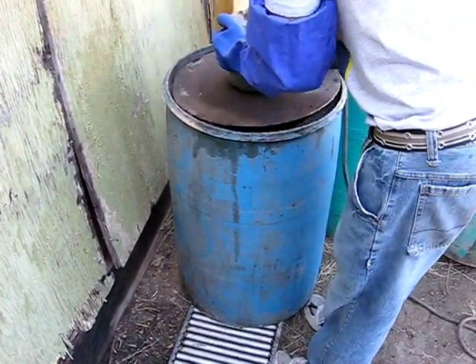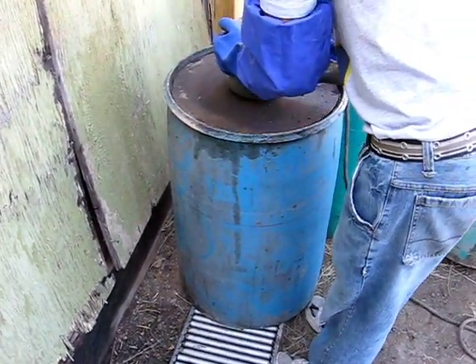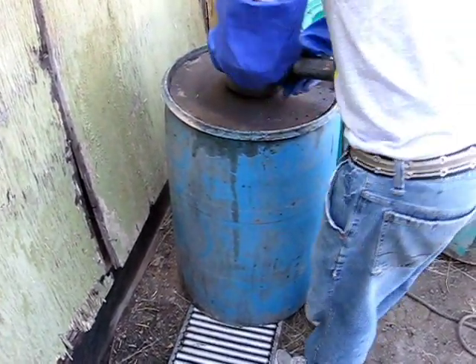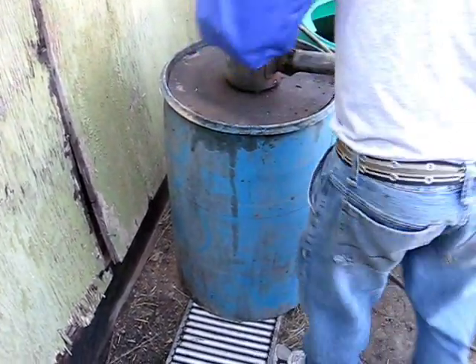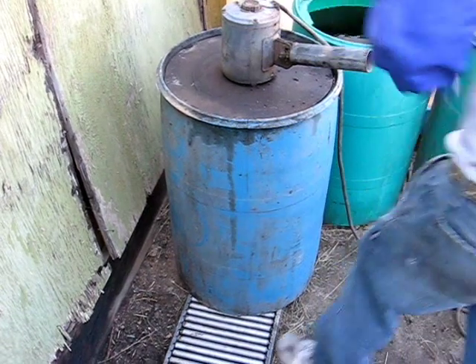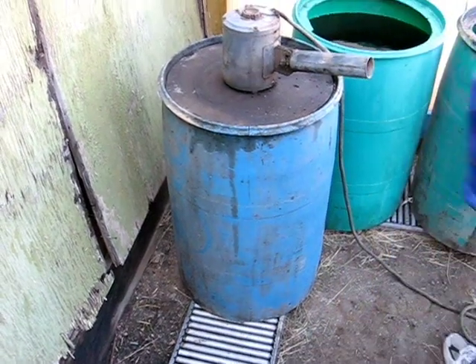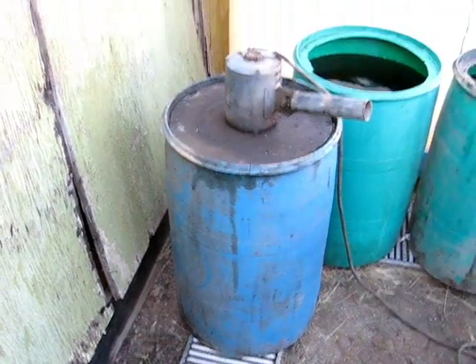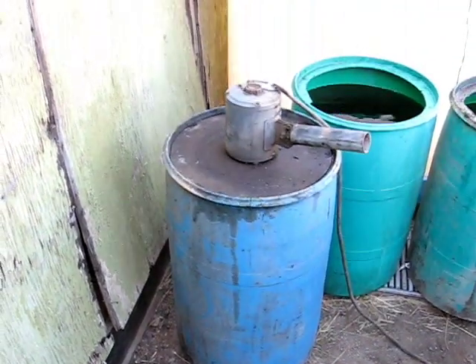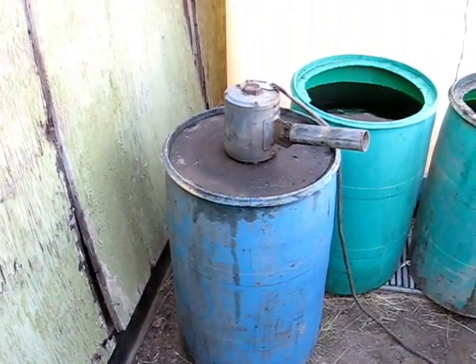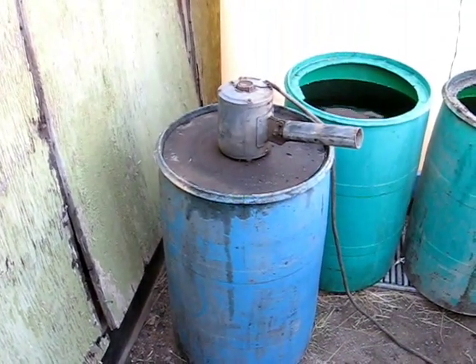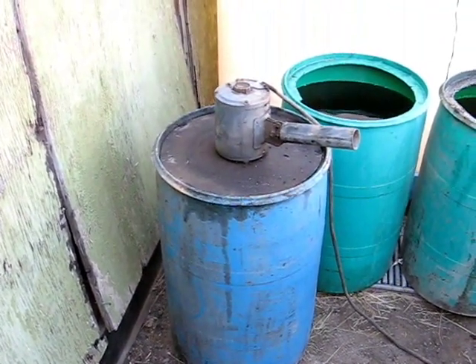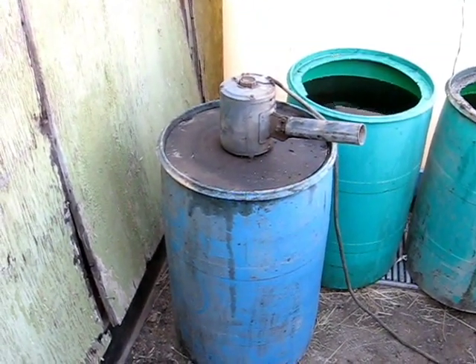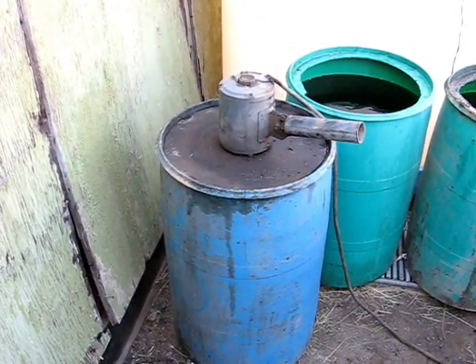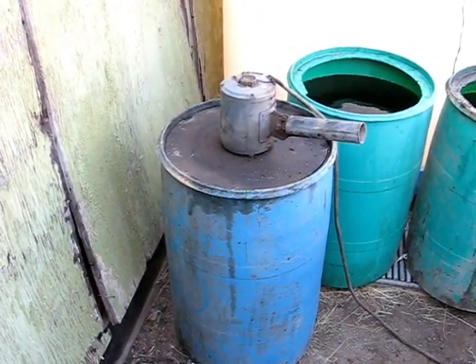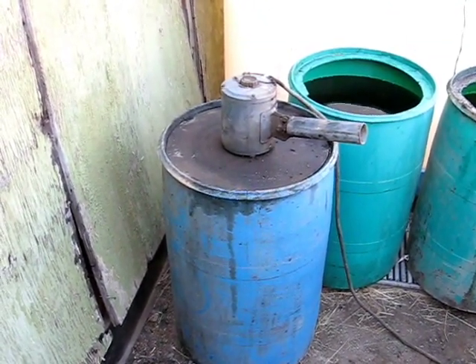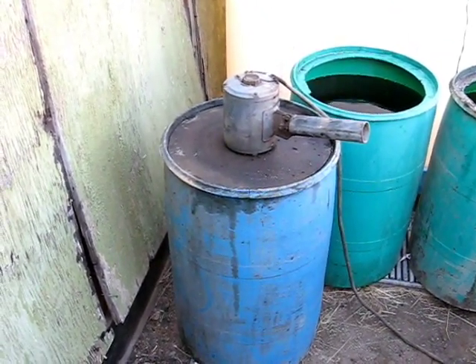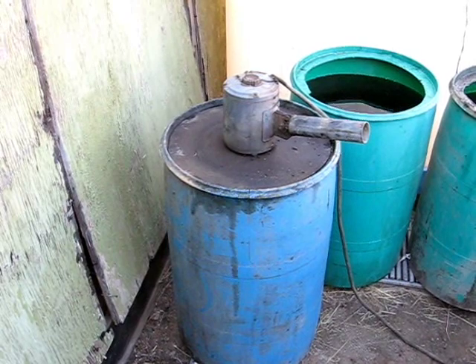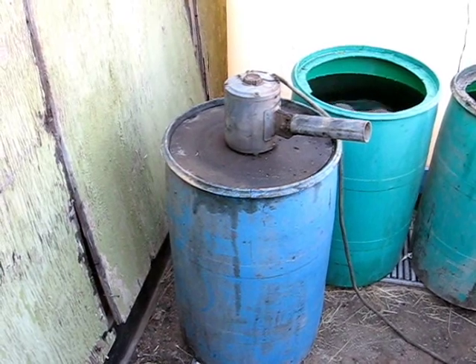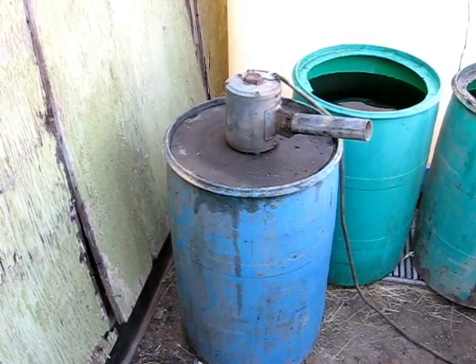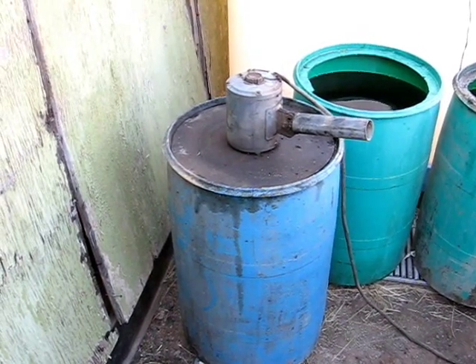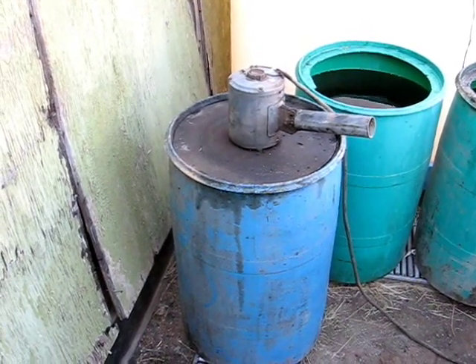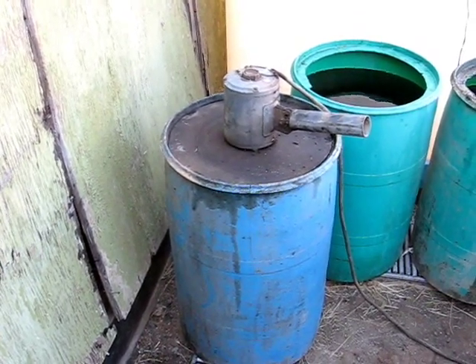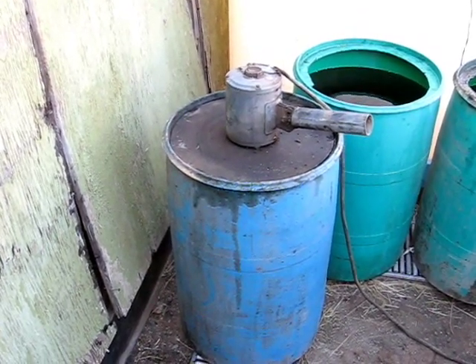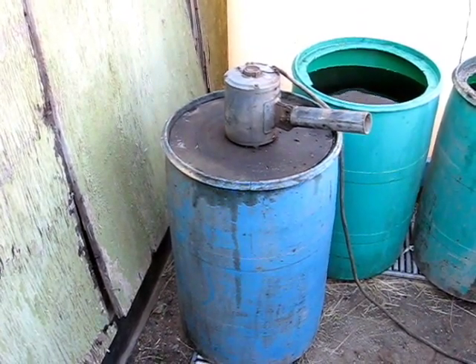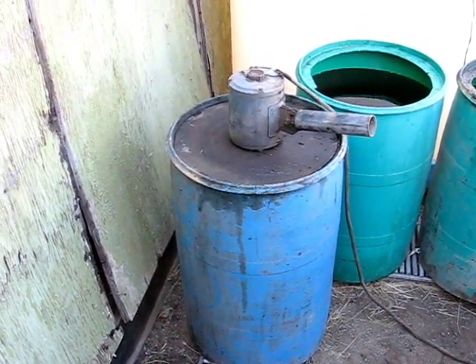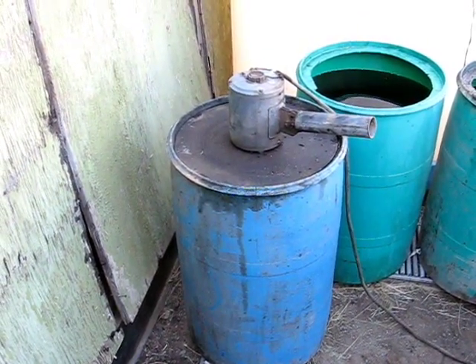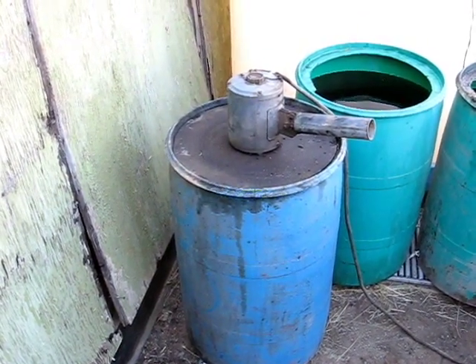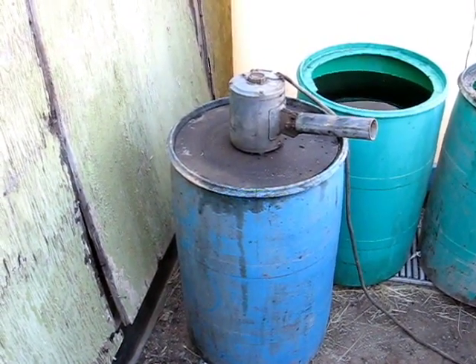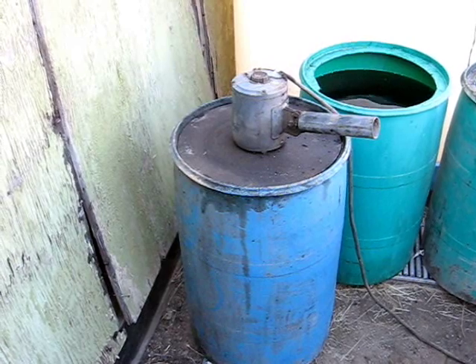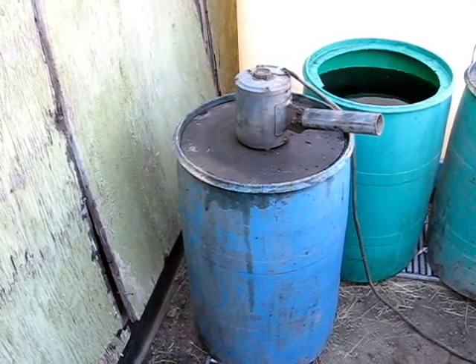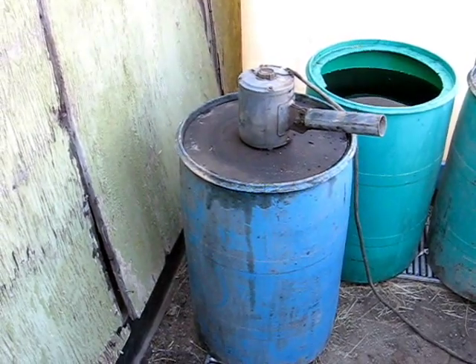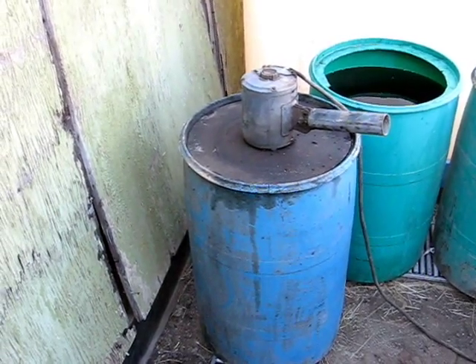He's putting the mixer down into the unit, which is just a disk at the bottom of the mixing apparatus. He's going to plug it in, and you're going to mix this up for about 15 minutes, or until the next batch is hot enough to pour off.